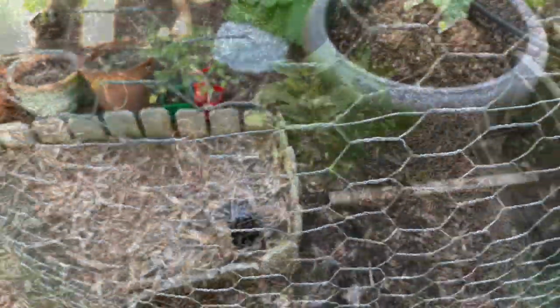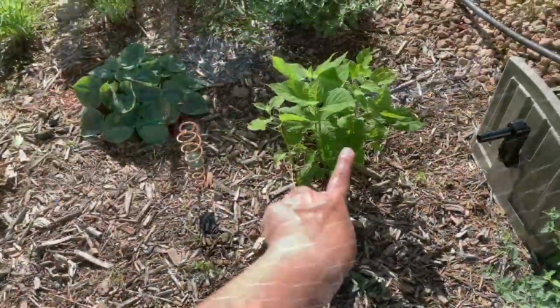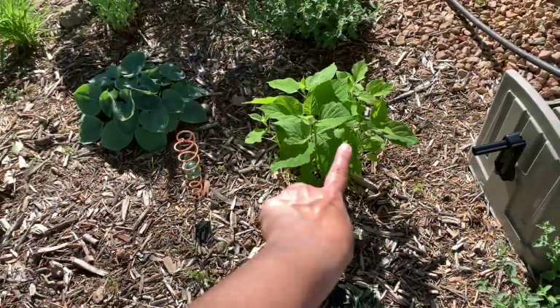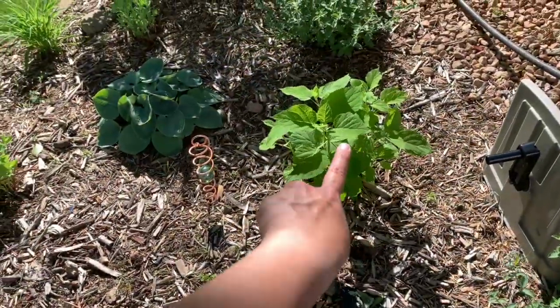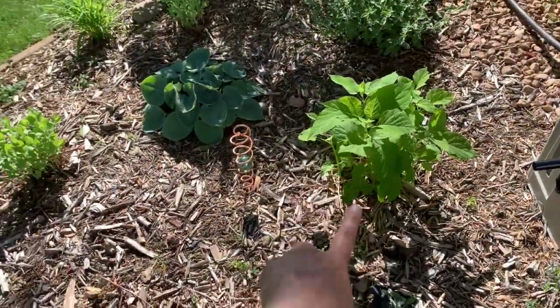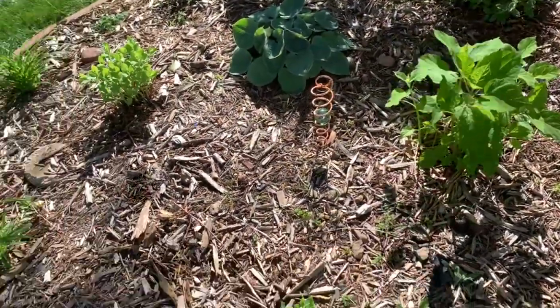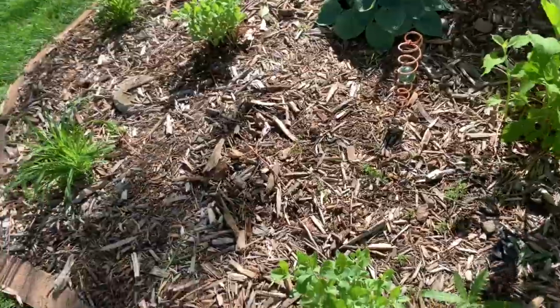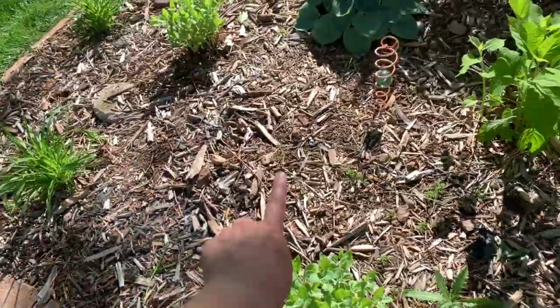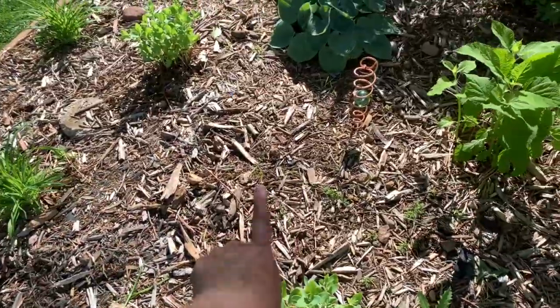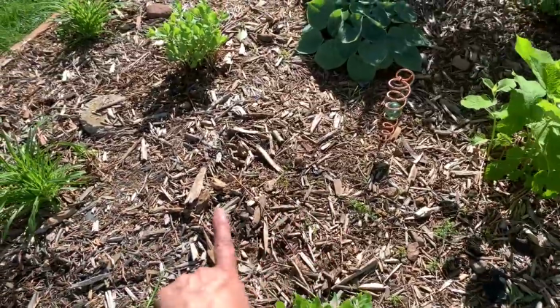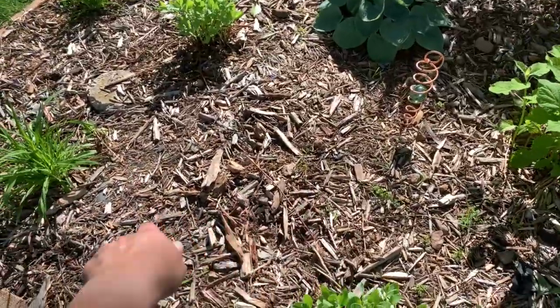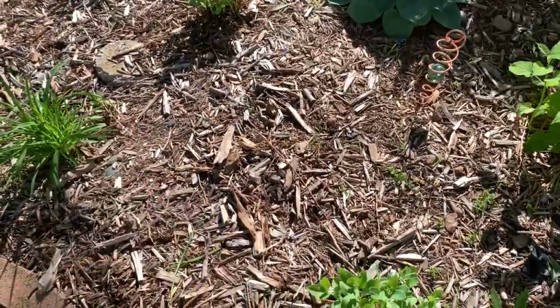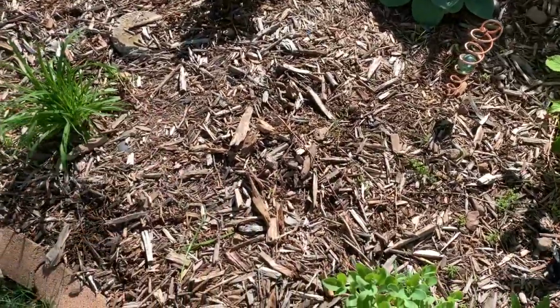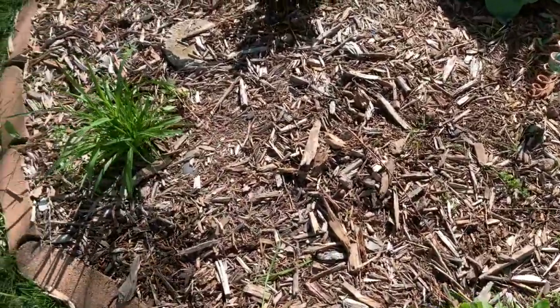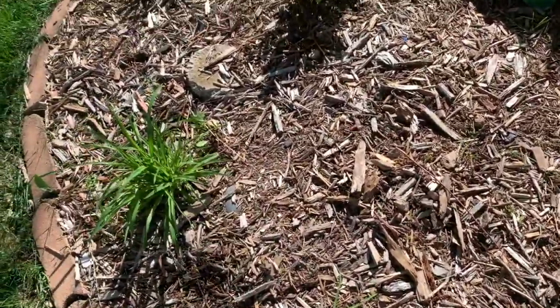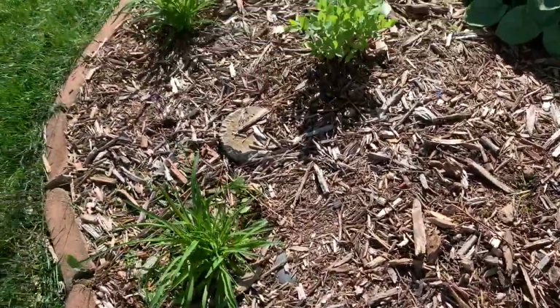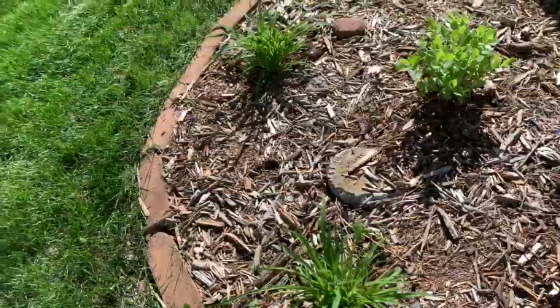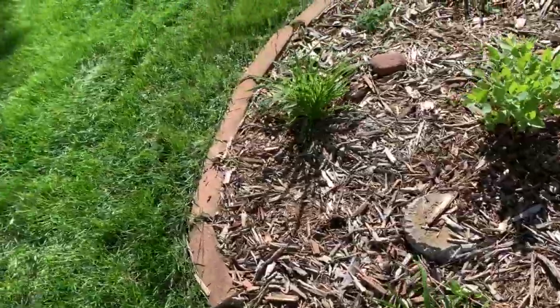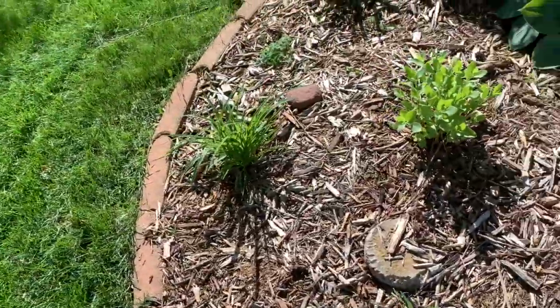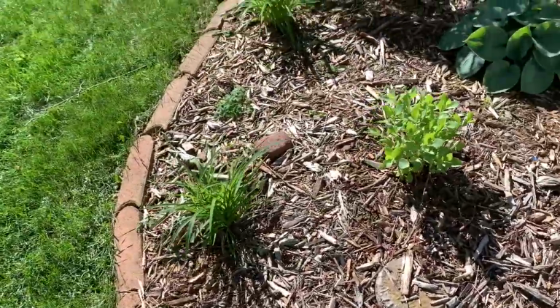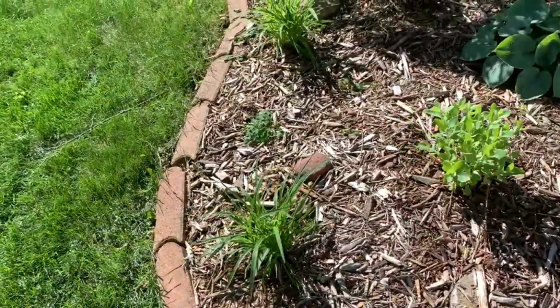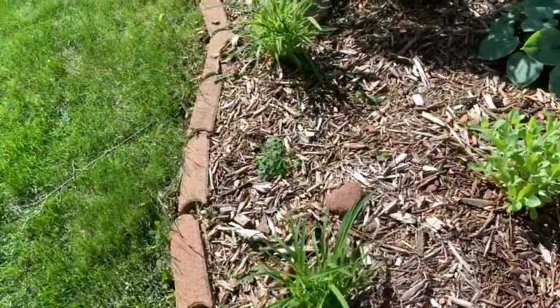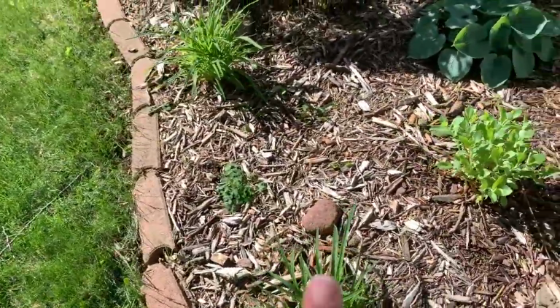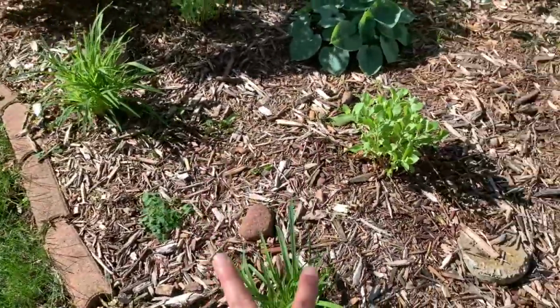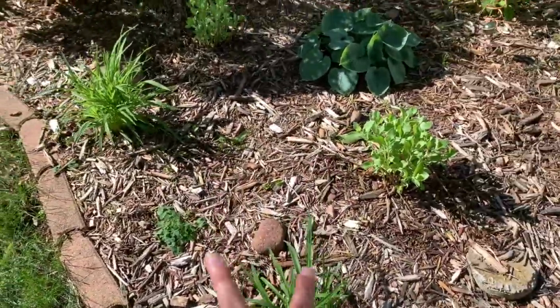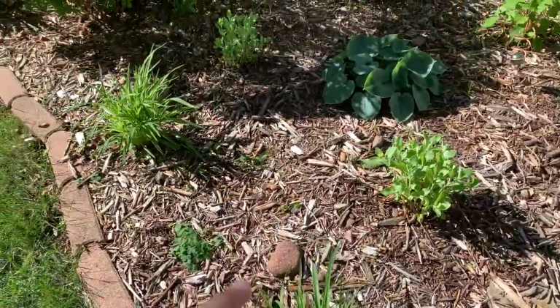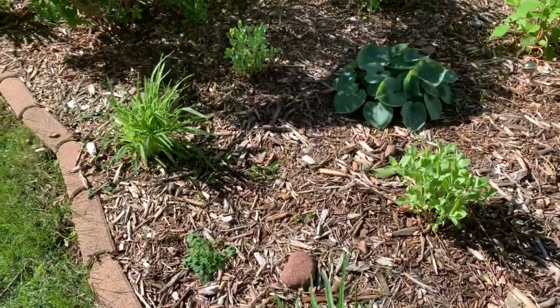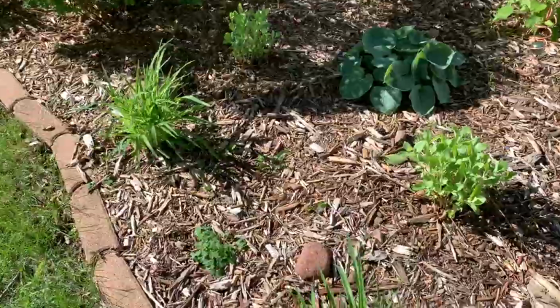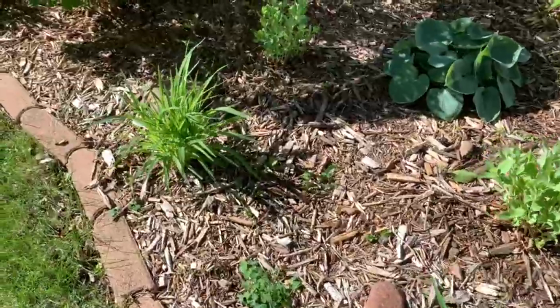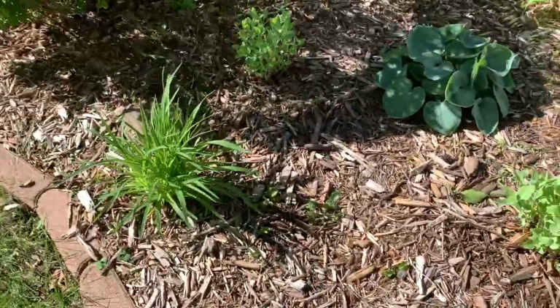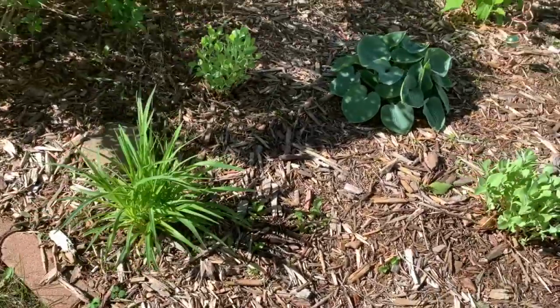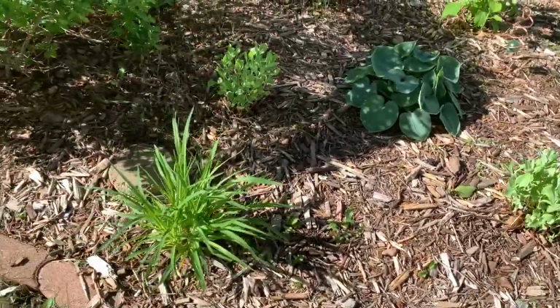My hydrangea is looking great. I need to do a little weeding here and rake up the mulch, maybe add a little fresh mulch. I can't remember if I put mulch in here last season or if this is two years old, but it could use some freshening.